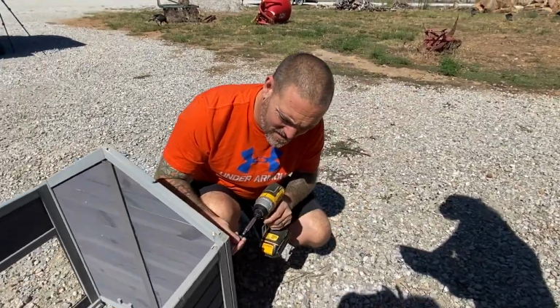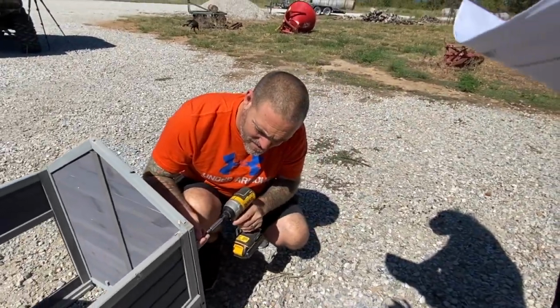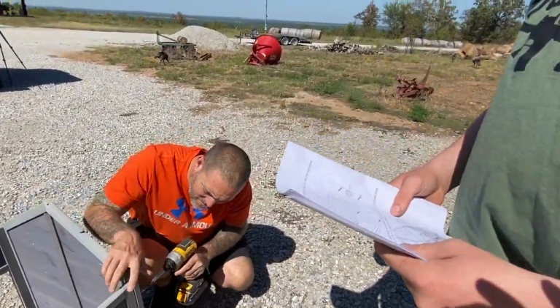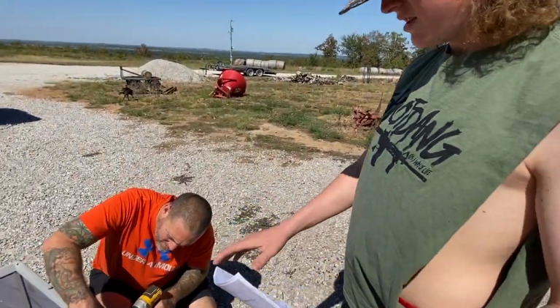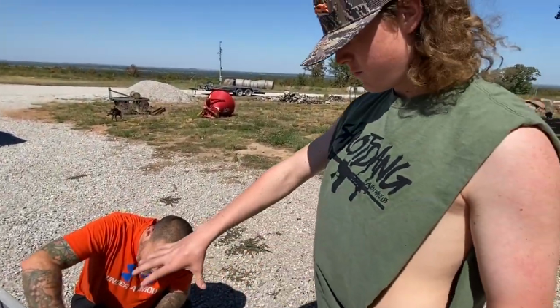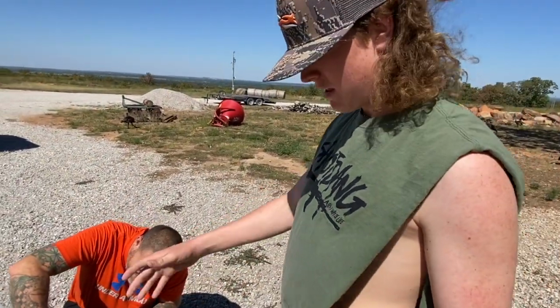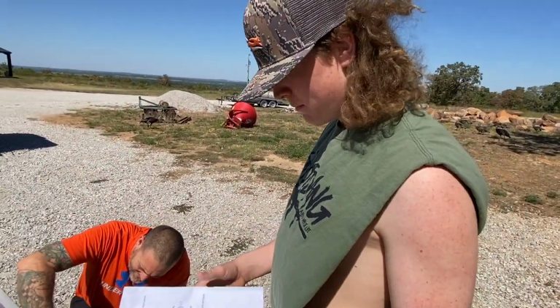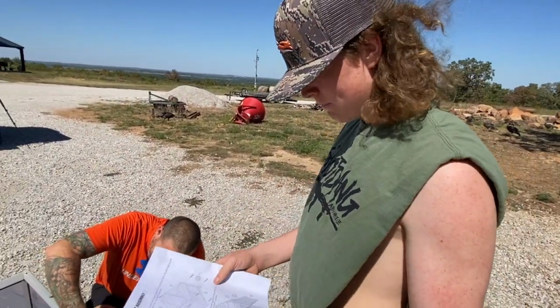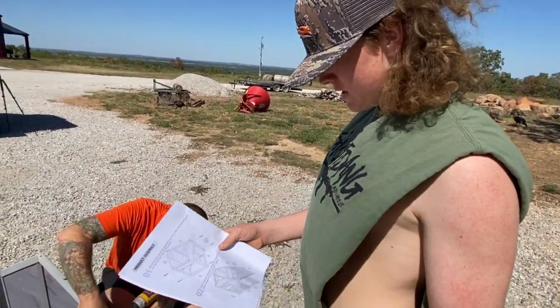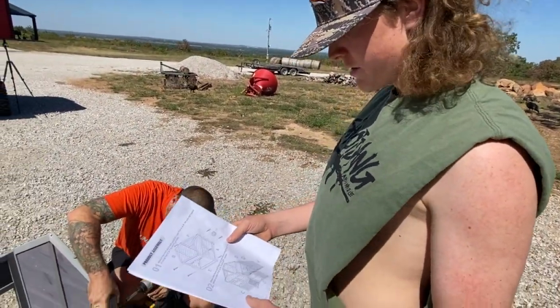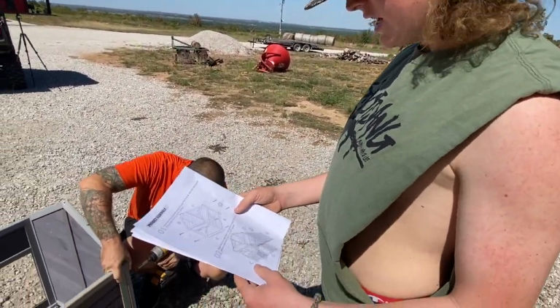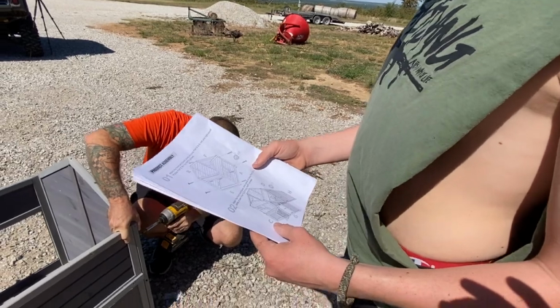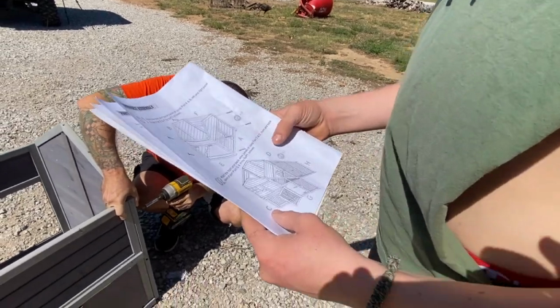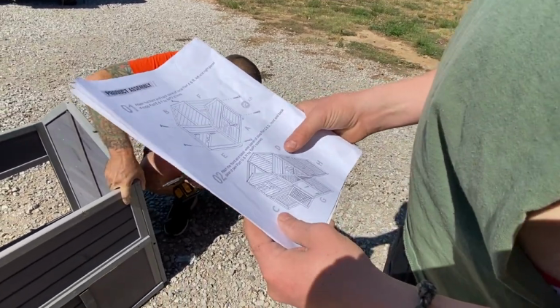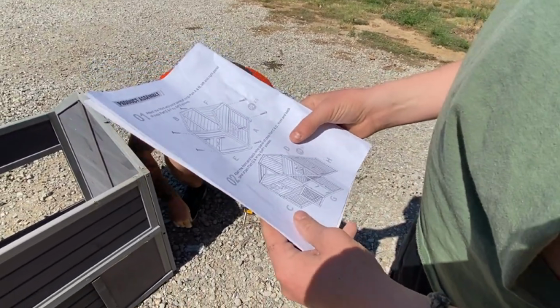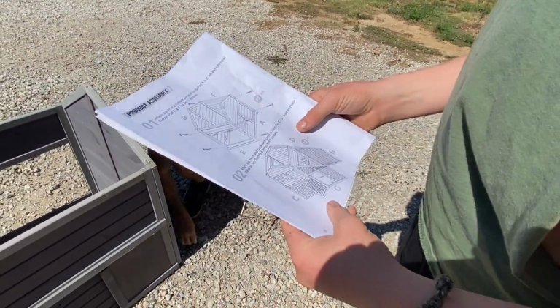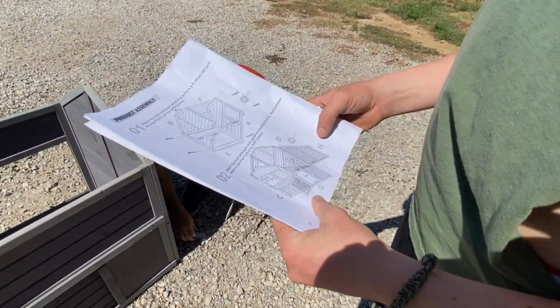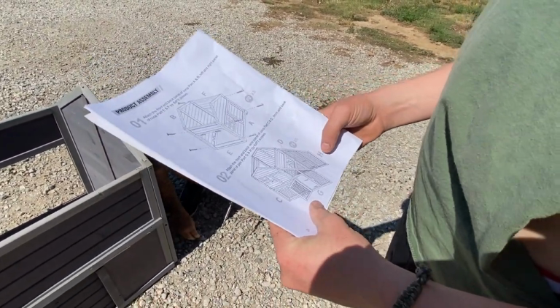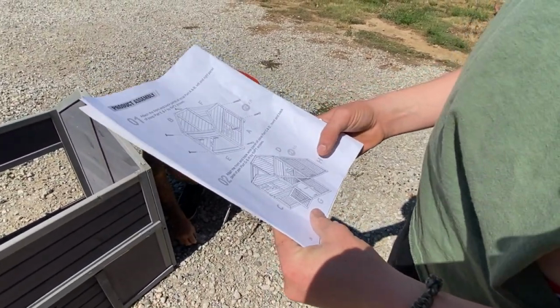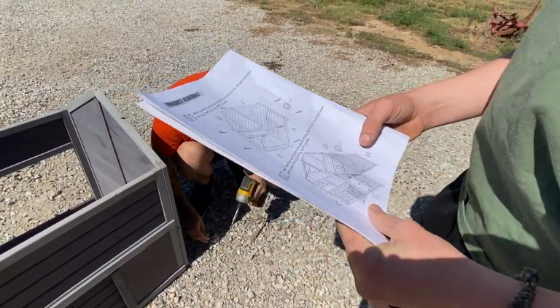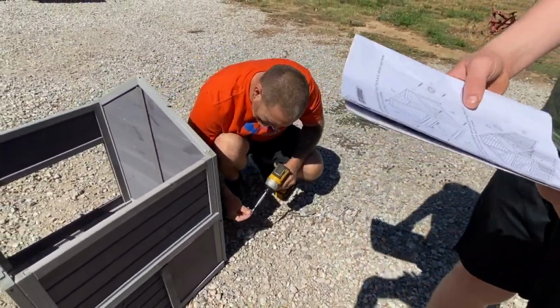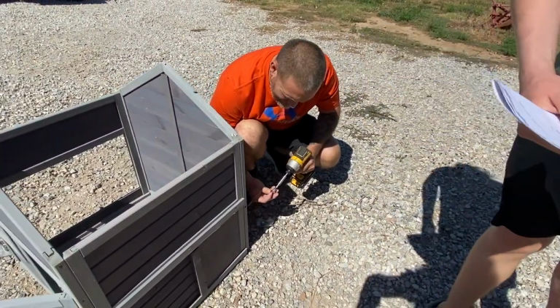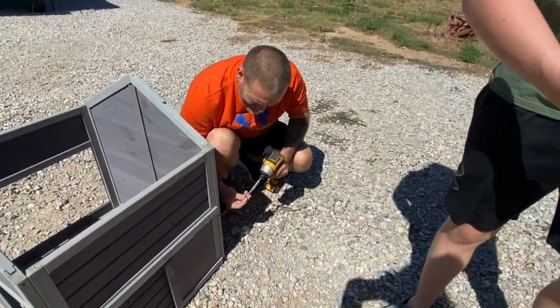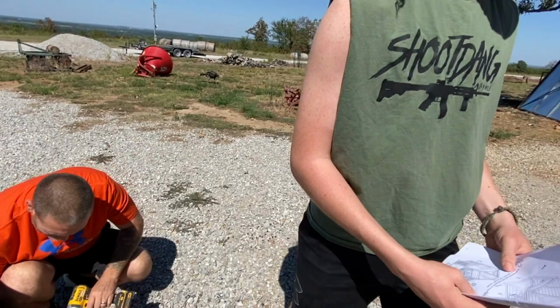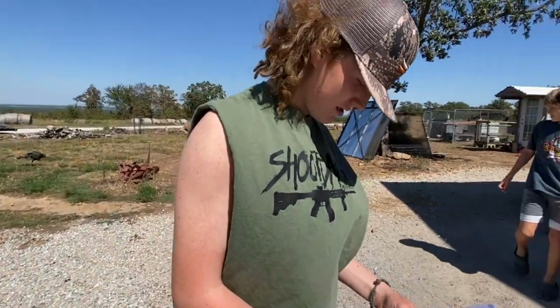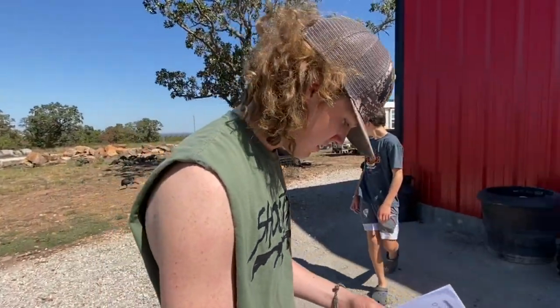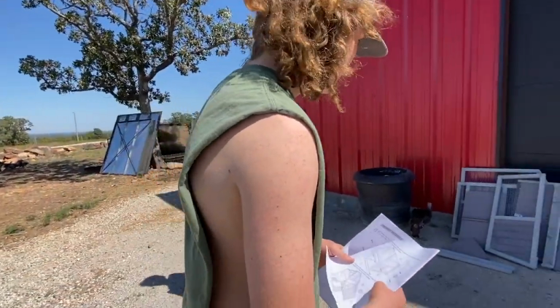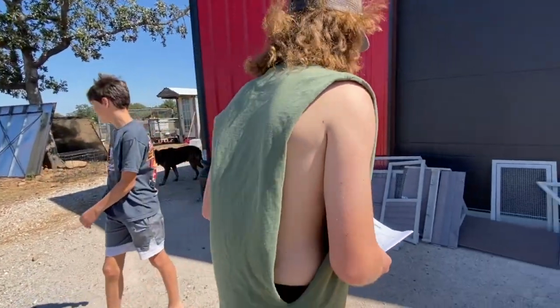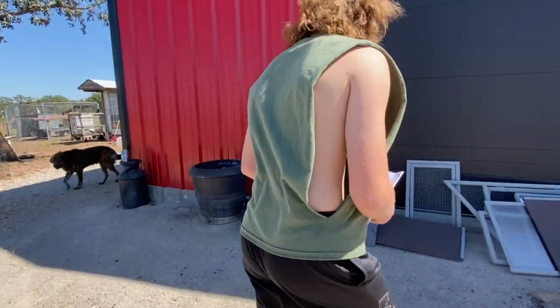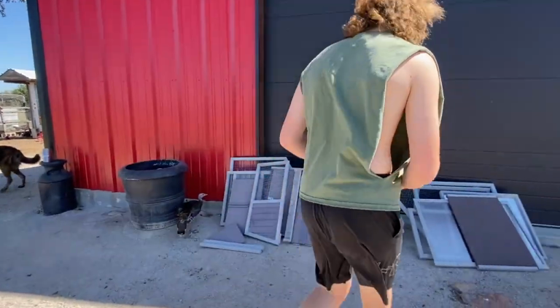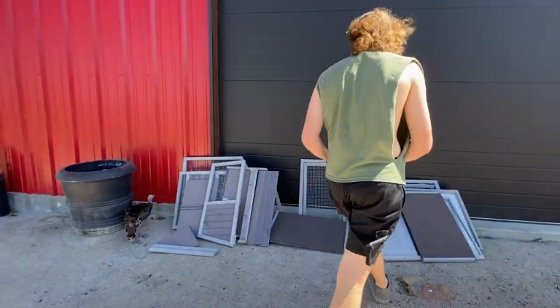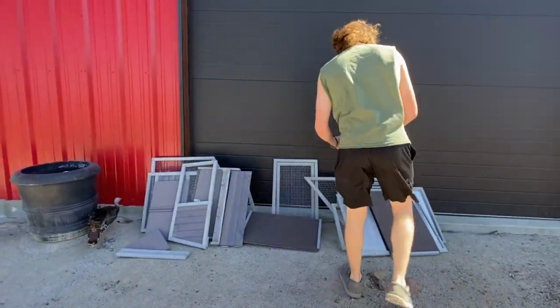So we got the main frame done. Now we've got to get pieces D, C, G, and H, which are all the wire pieces. Parker, help him get the wire pieces.